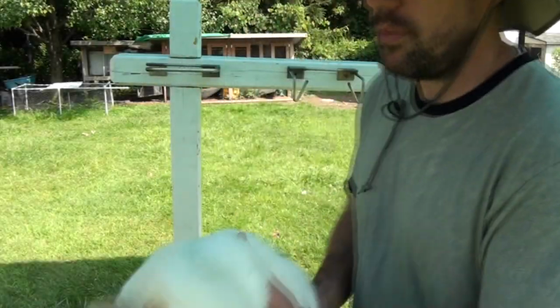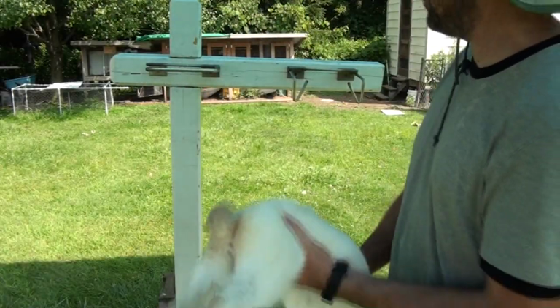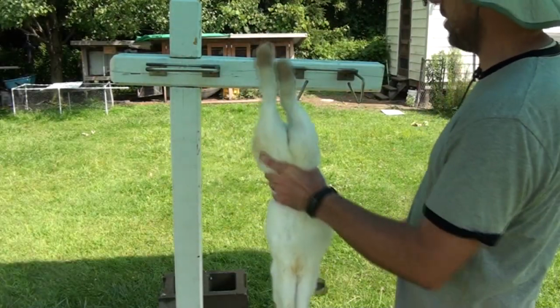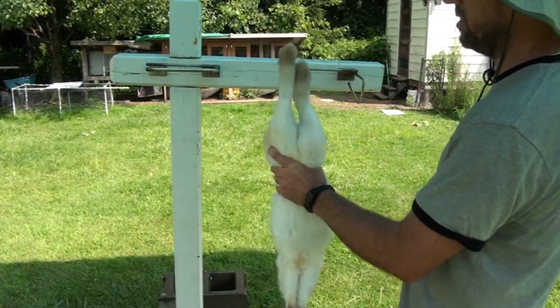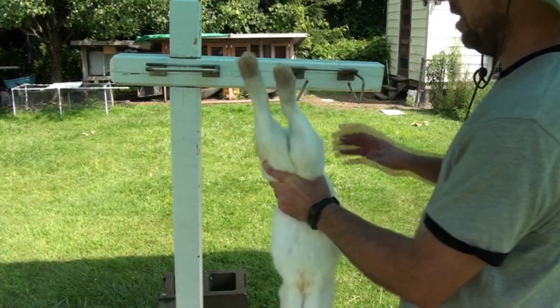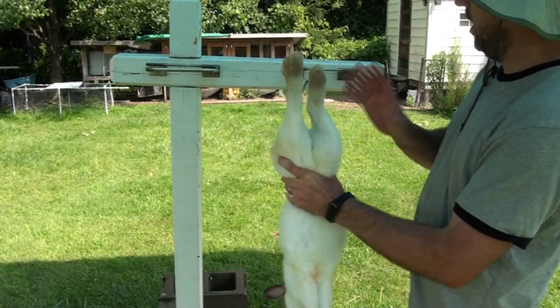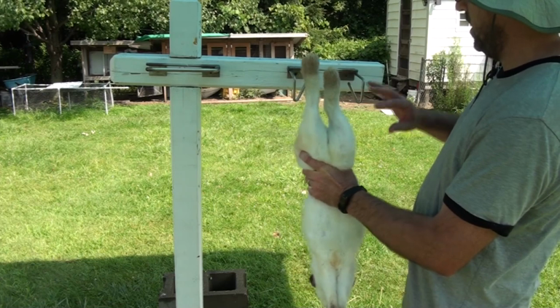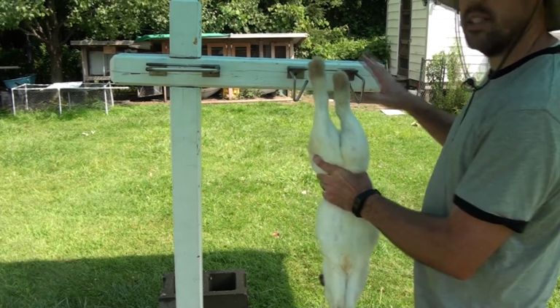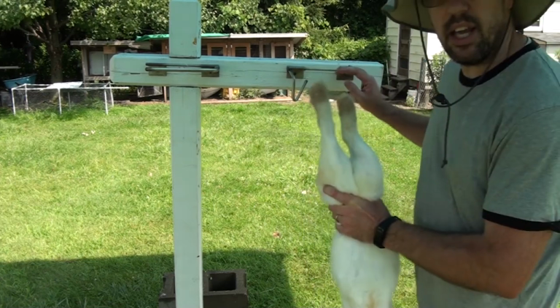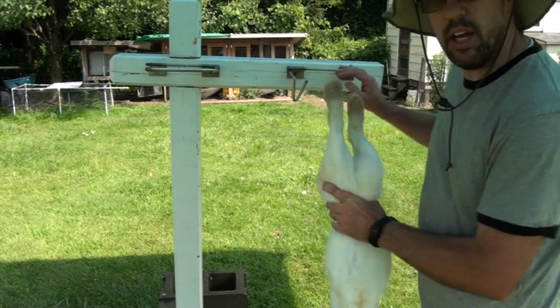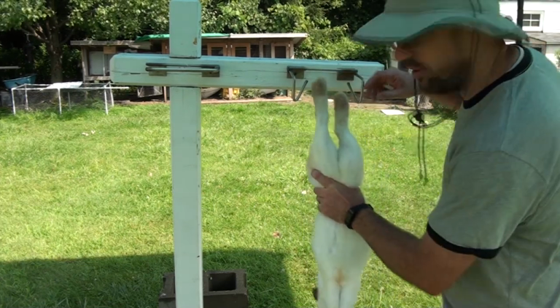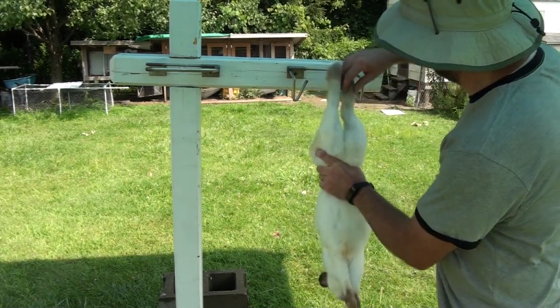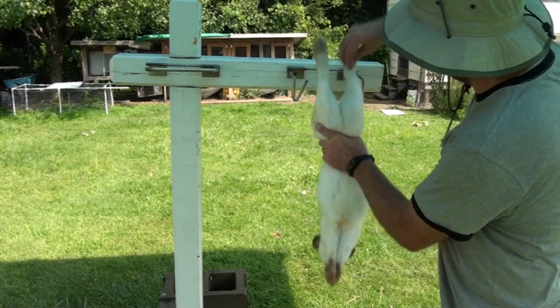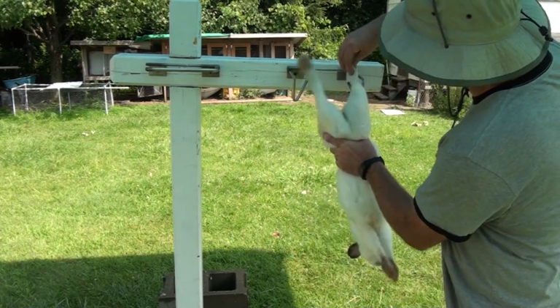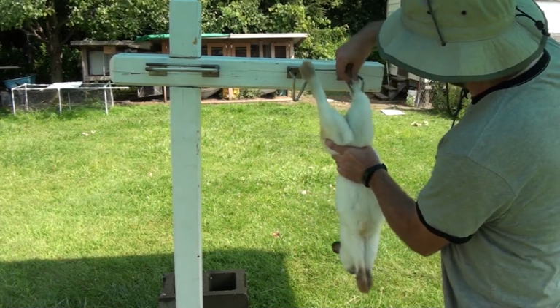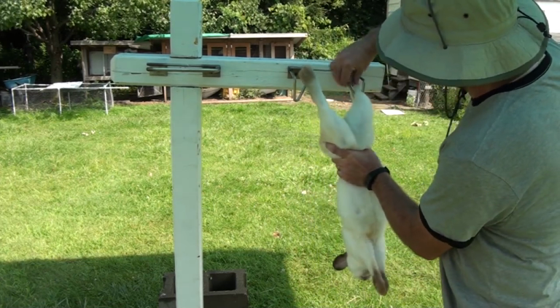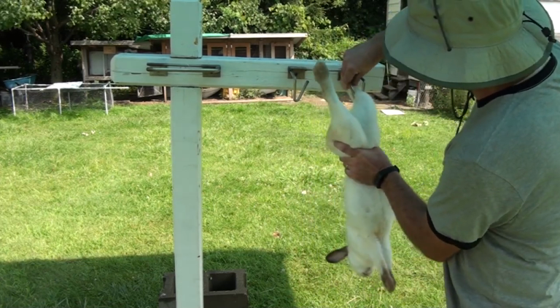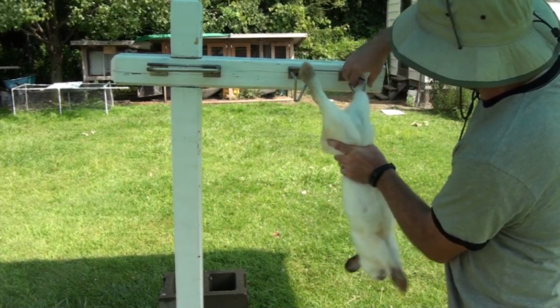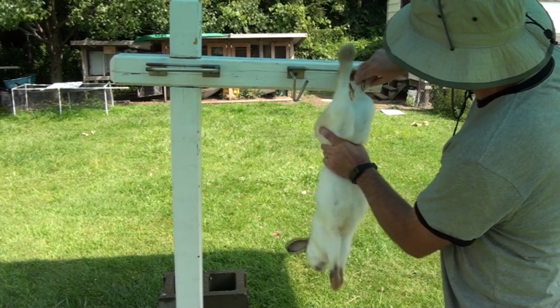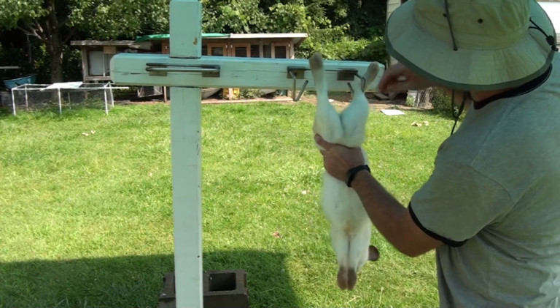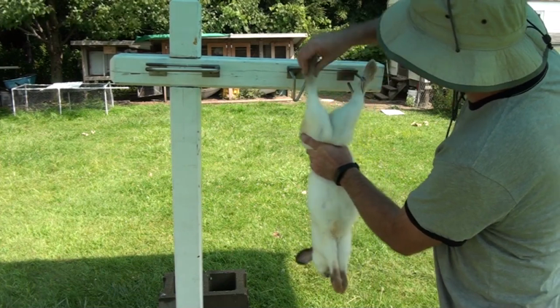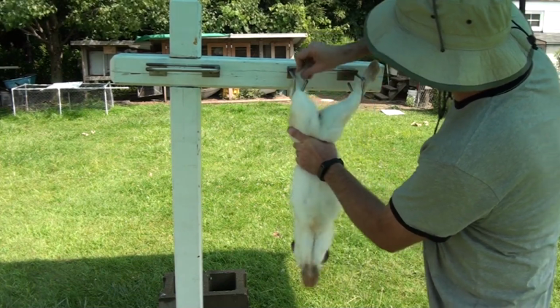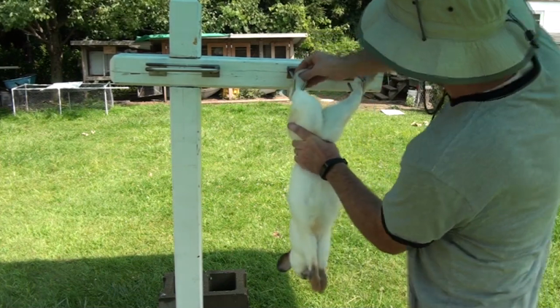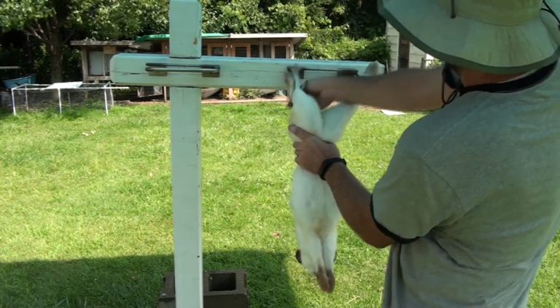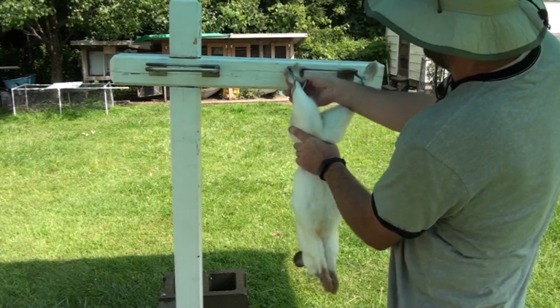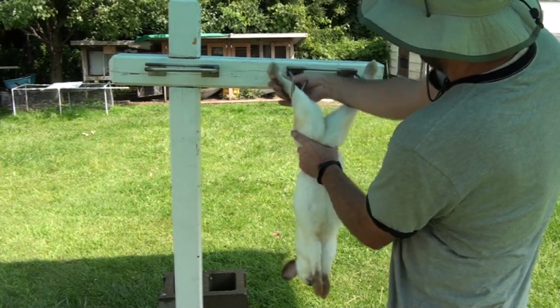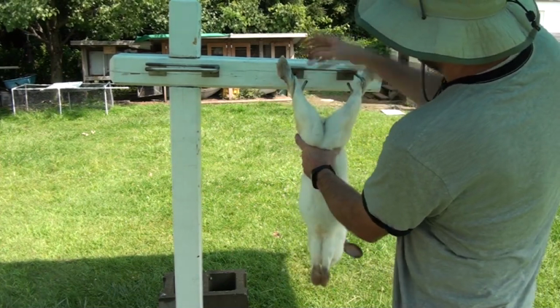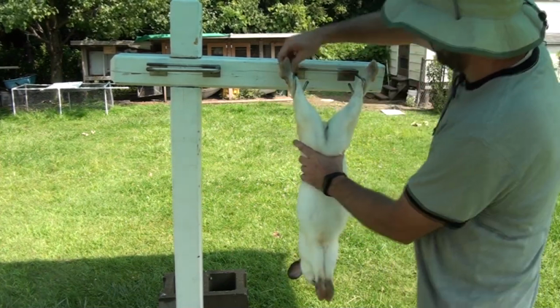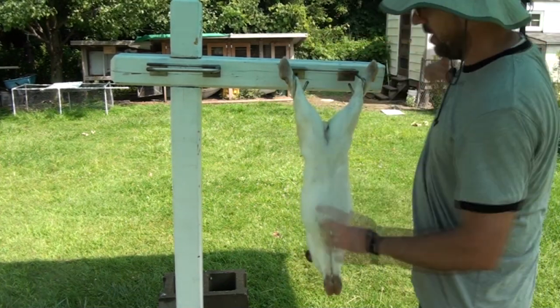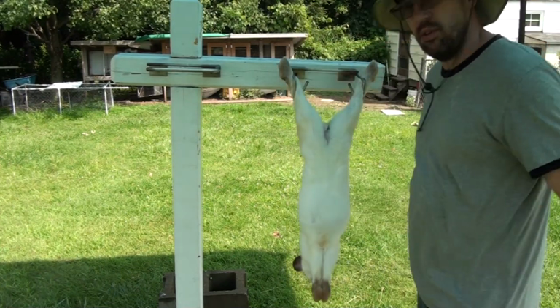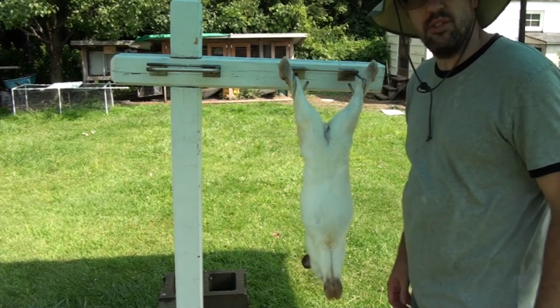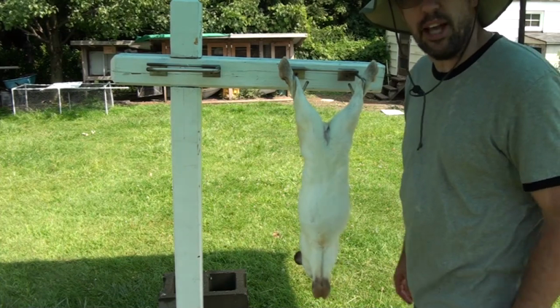The great thing about the hopper hanger is it takes a lot of the guesswork out of hanging your rabbit. You're going to set your rear hock in and wrap the foot around, and it's going to go just like that.